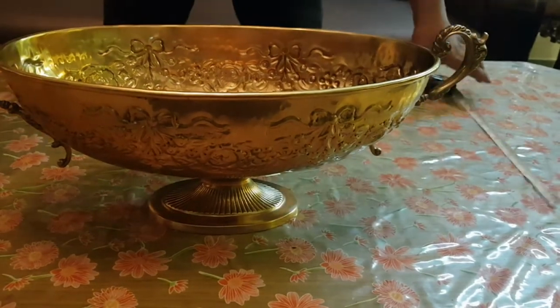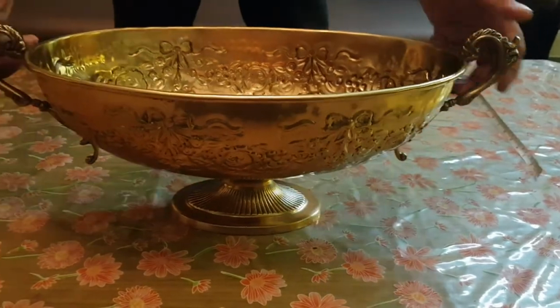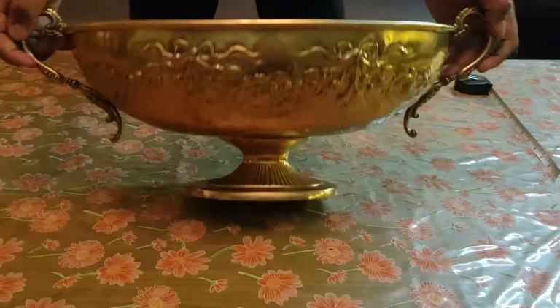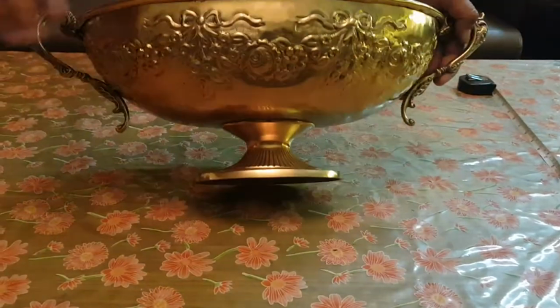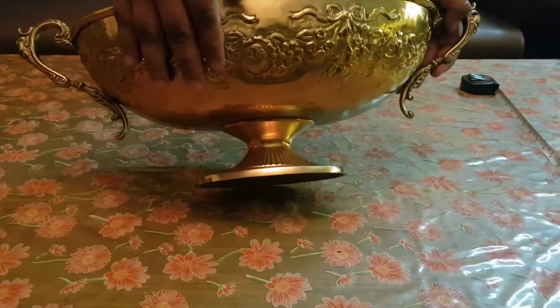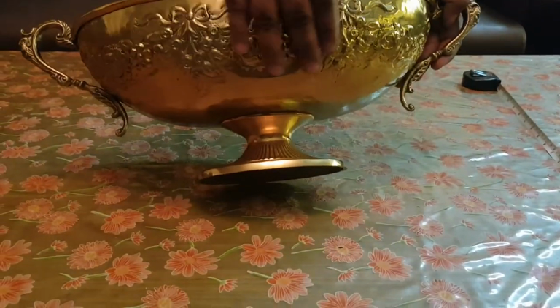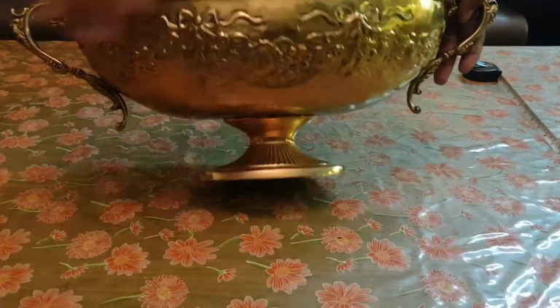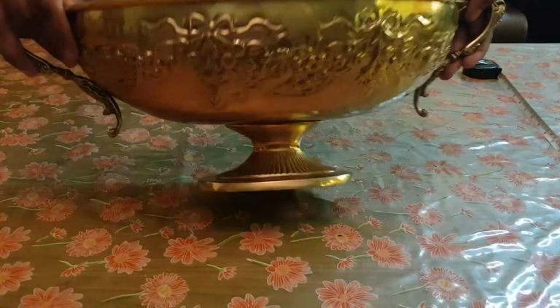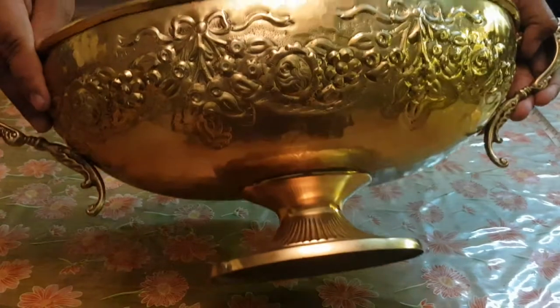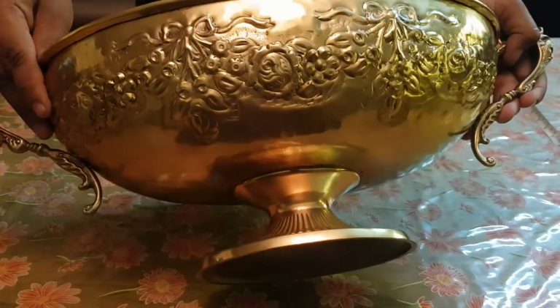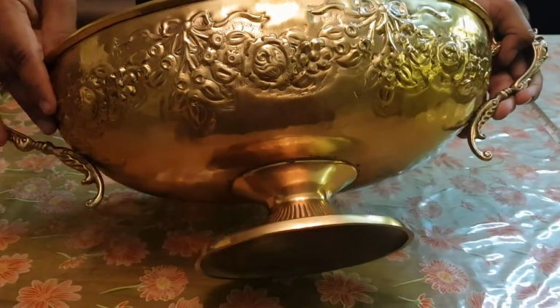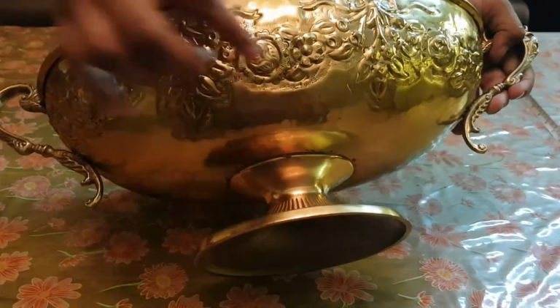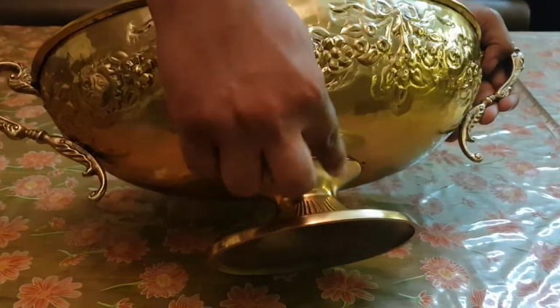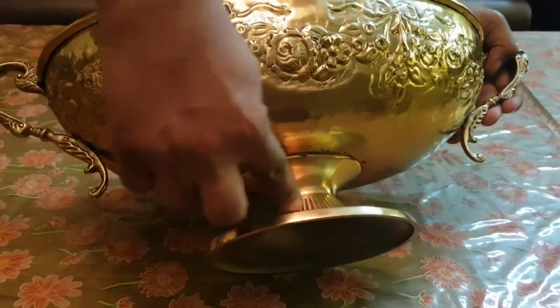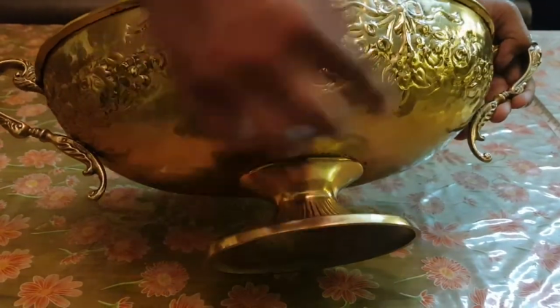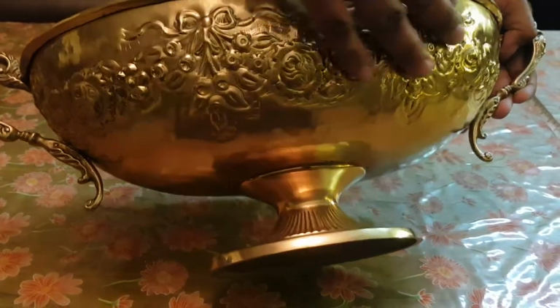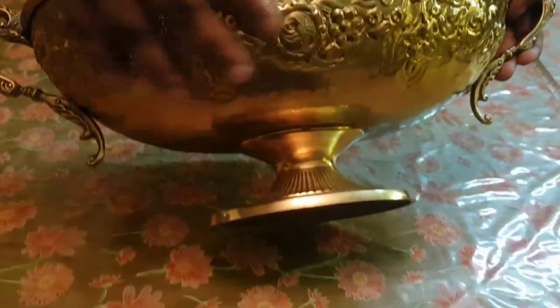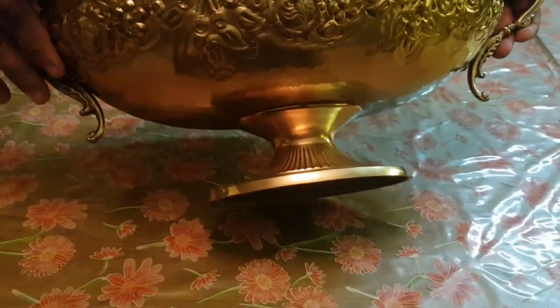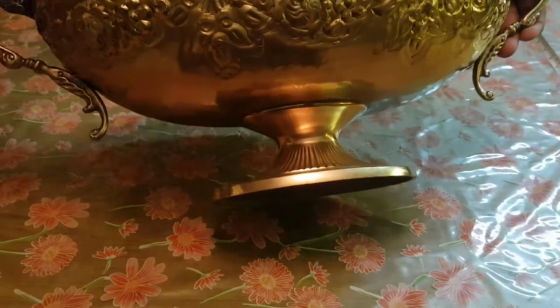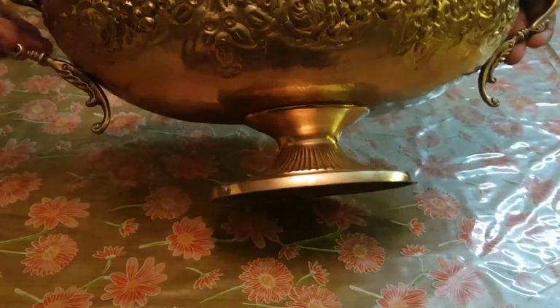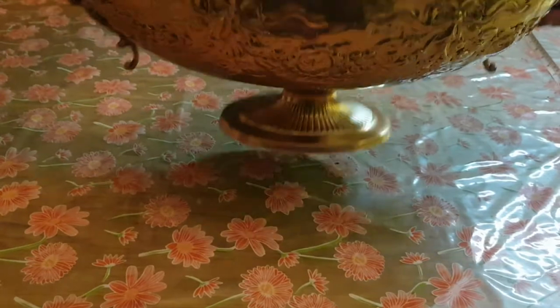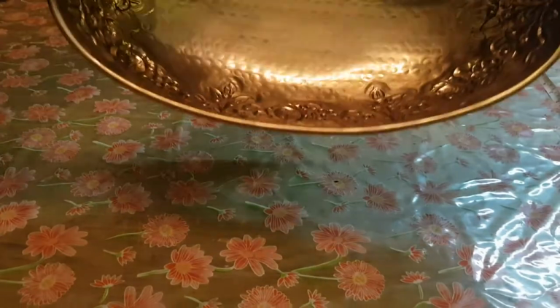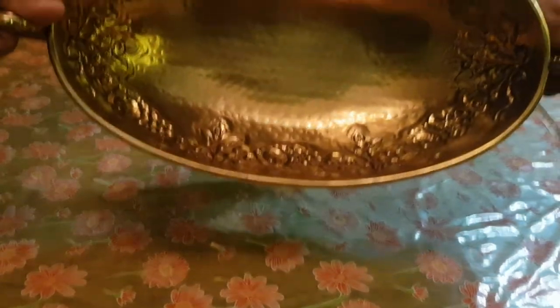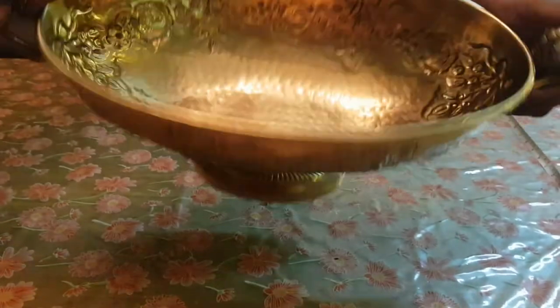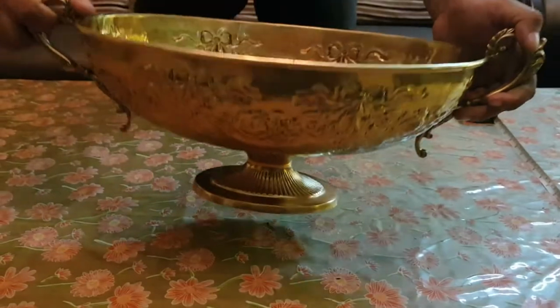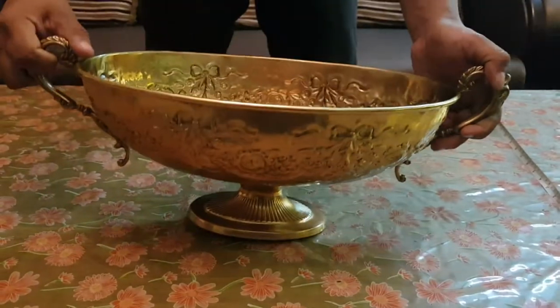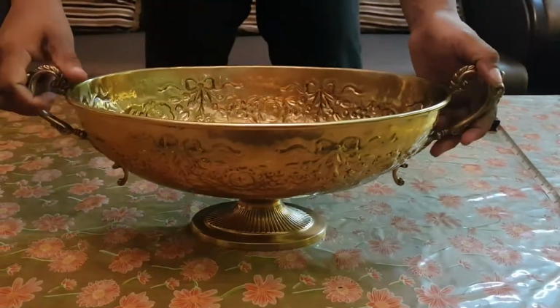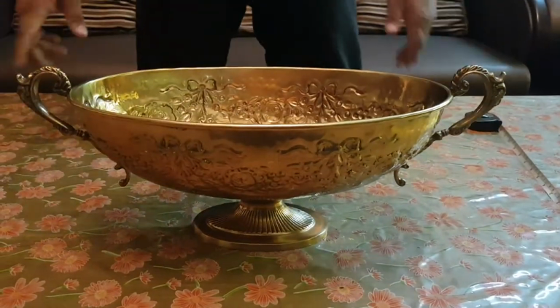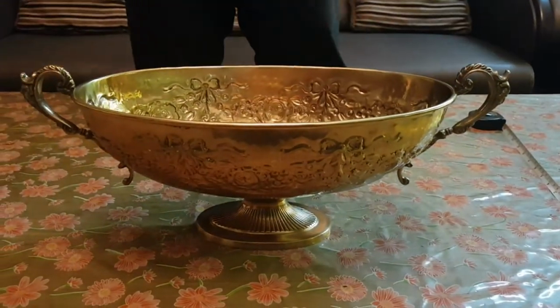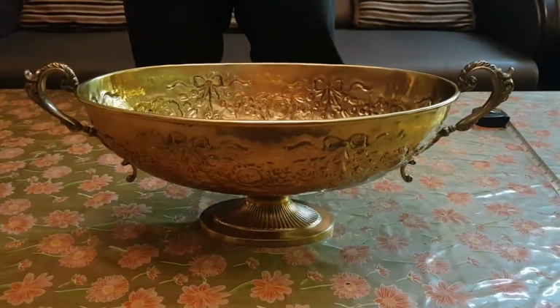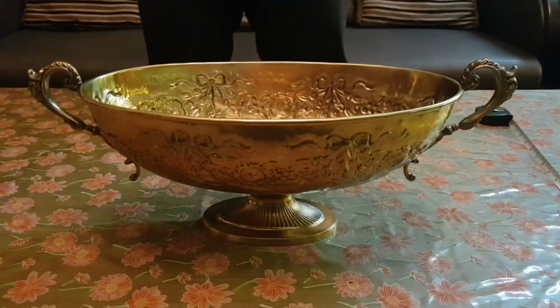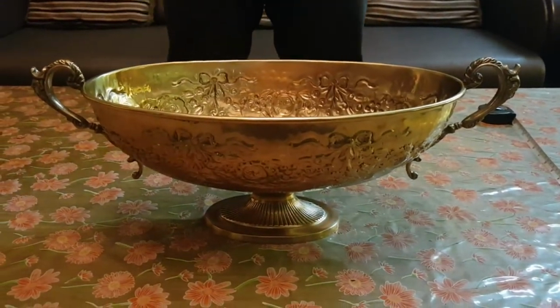Very beautifully handcrafted all around, you can see. It's all beautifully handcrafted on the base, on the top, inside out. Brass antique finish and the material is brass.